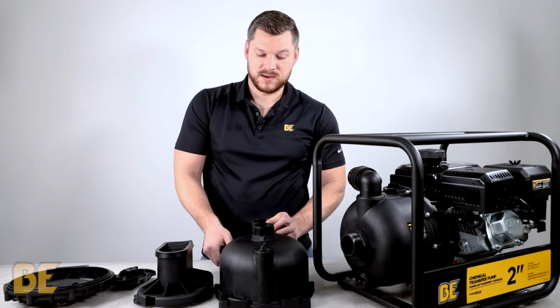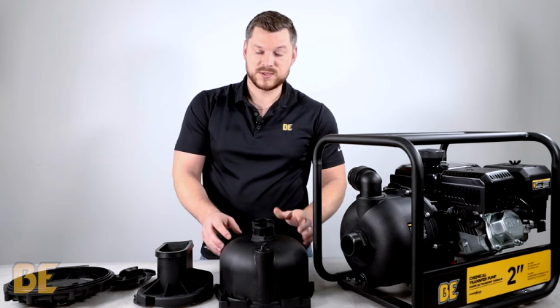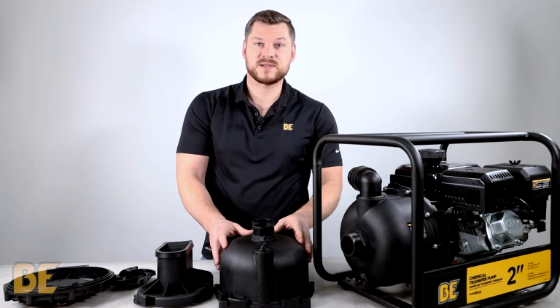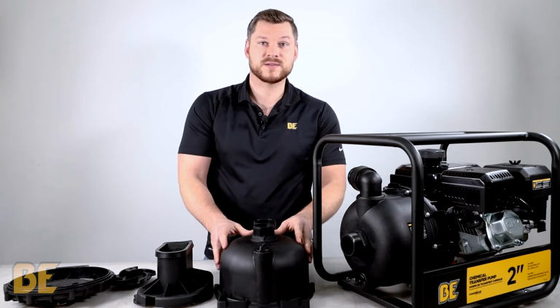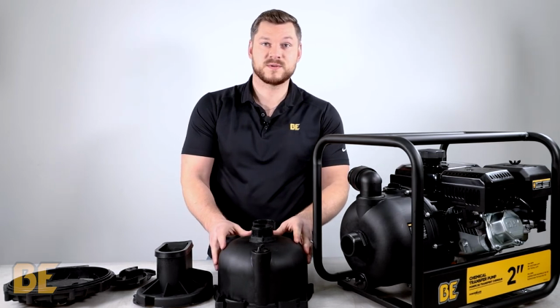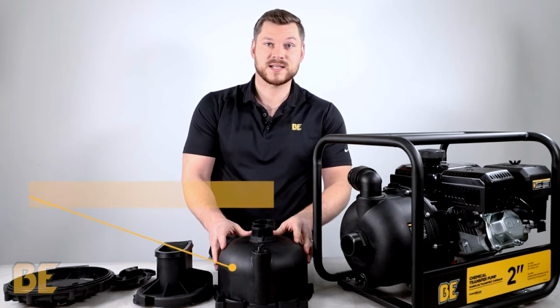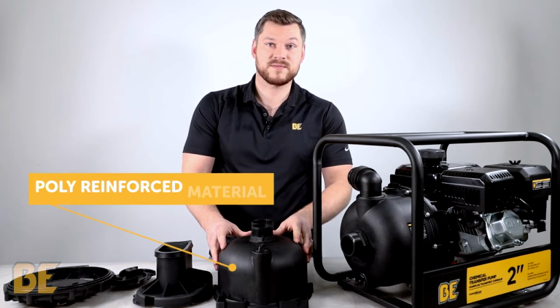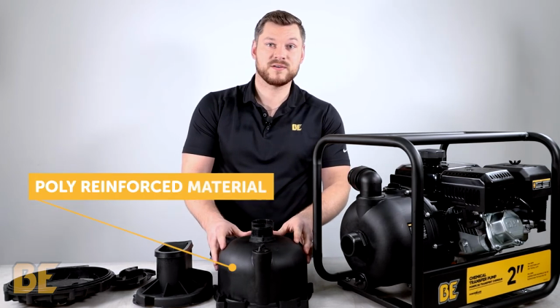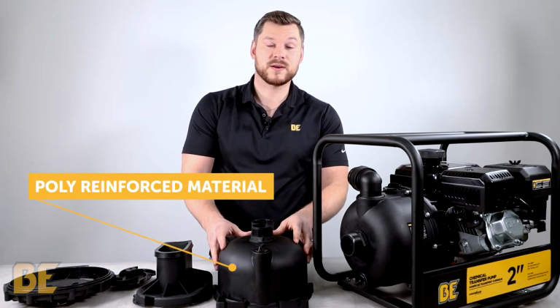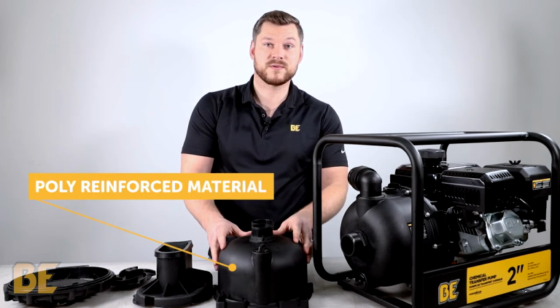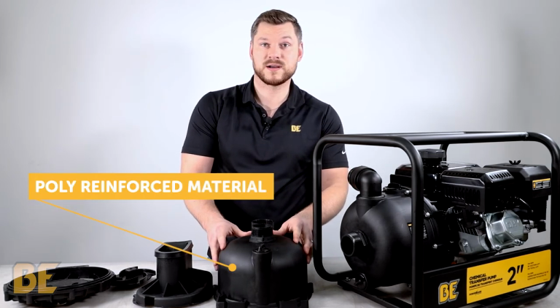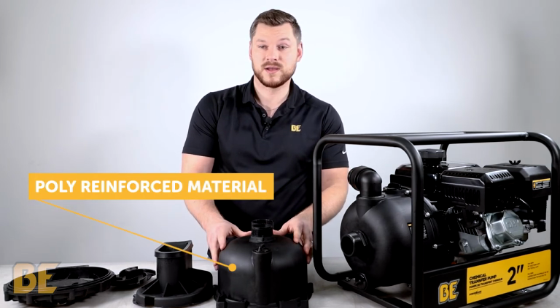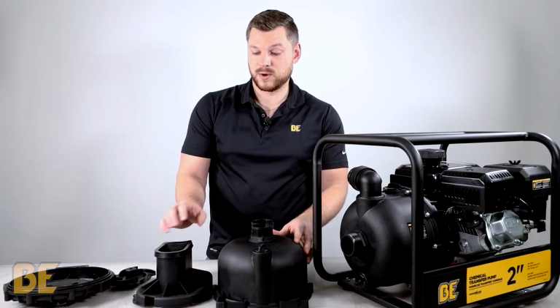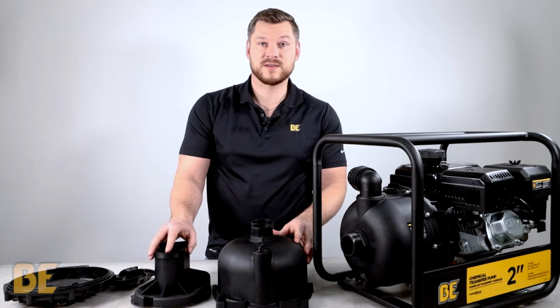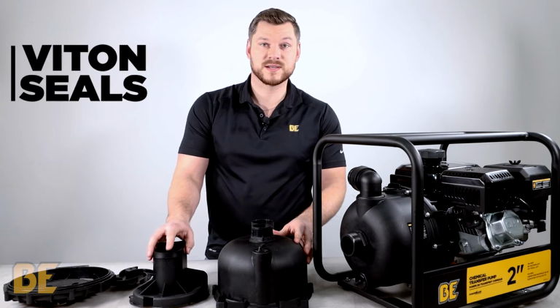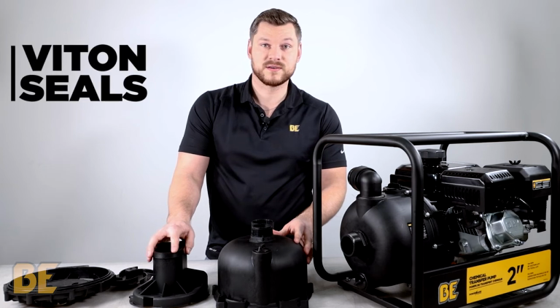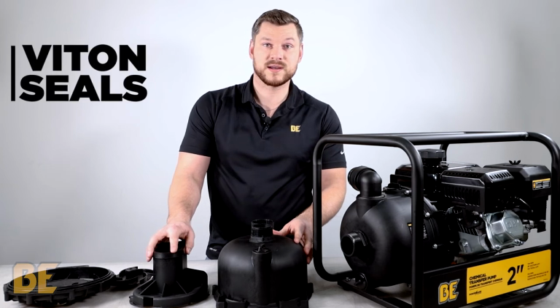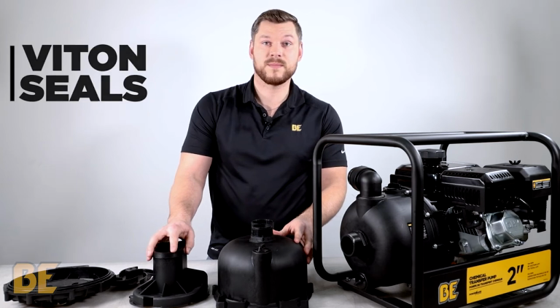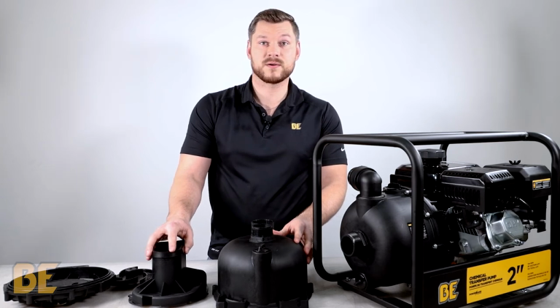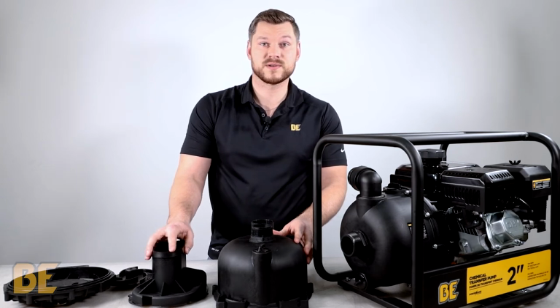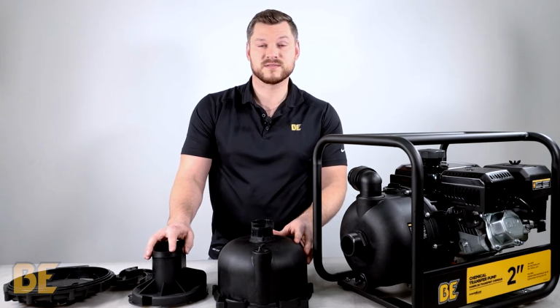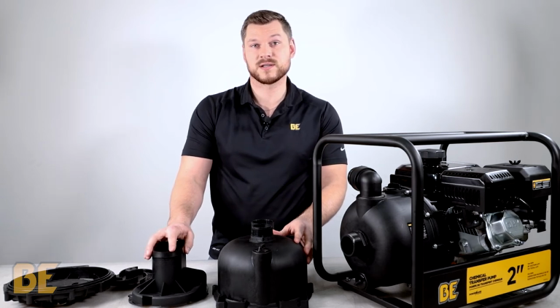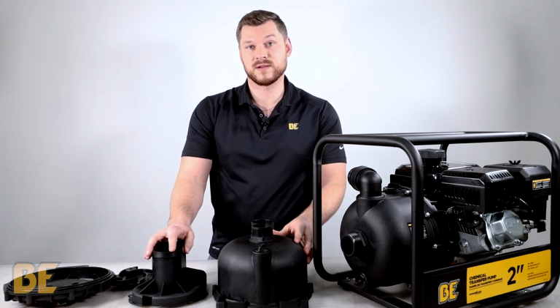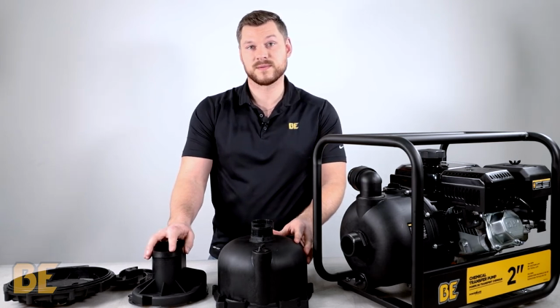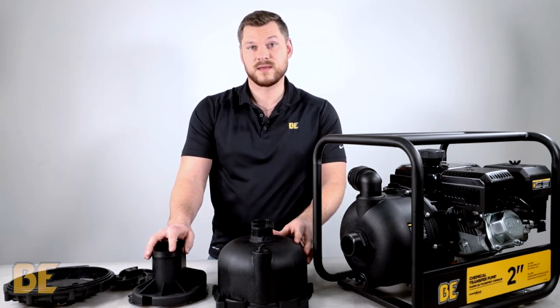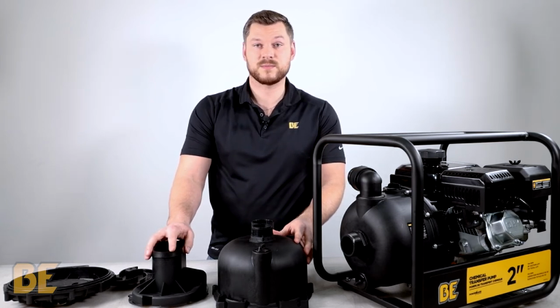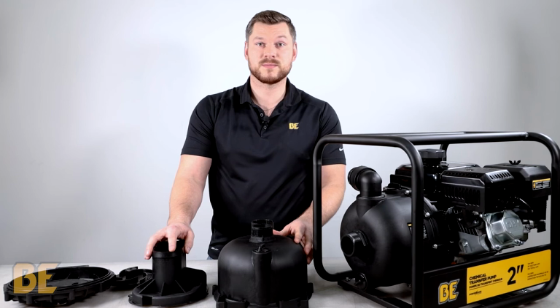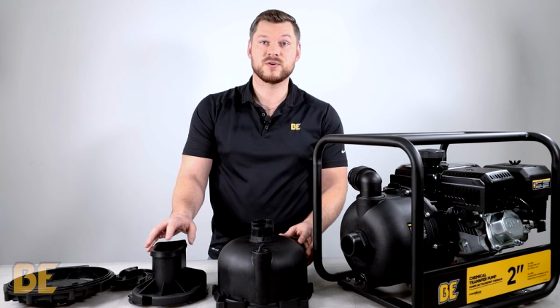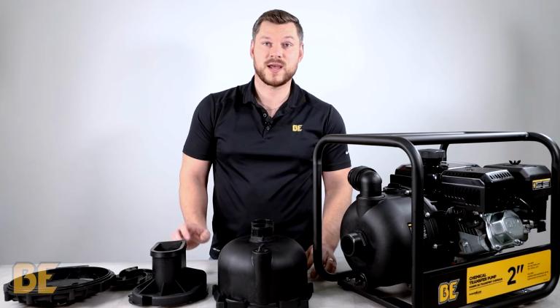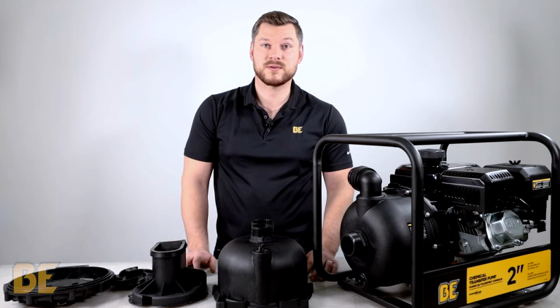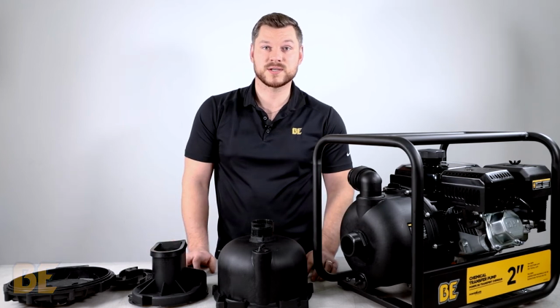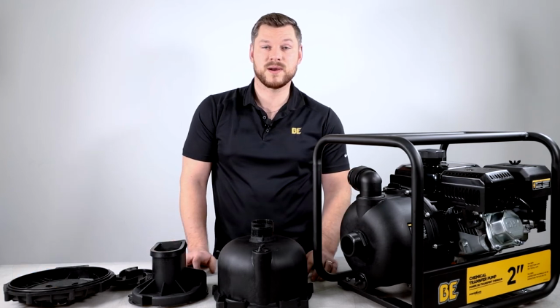Each of these components is designed specifically out of poly reinforced material, along with viton seals, so that it can combat corrosive materials such as liquid fertilizer. This applies to both the 2-inch and the 3-inch chemical pump.